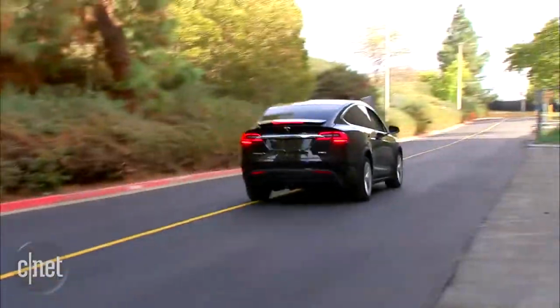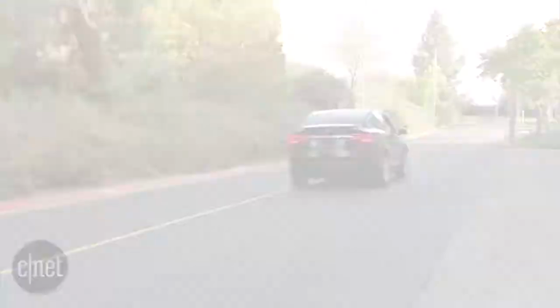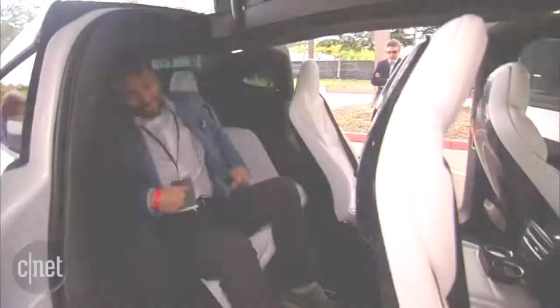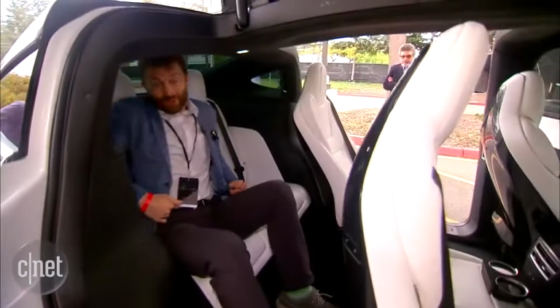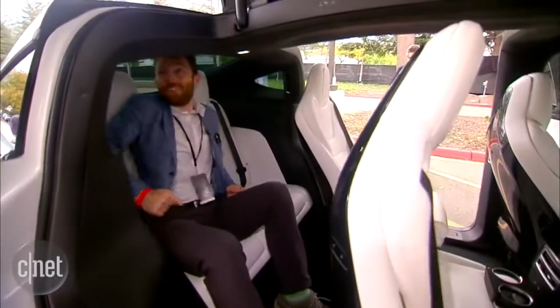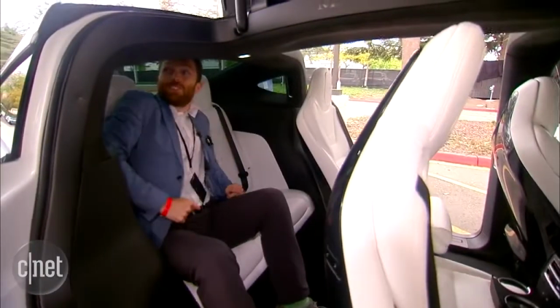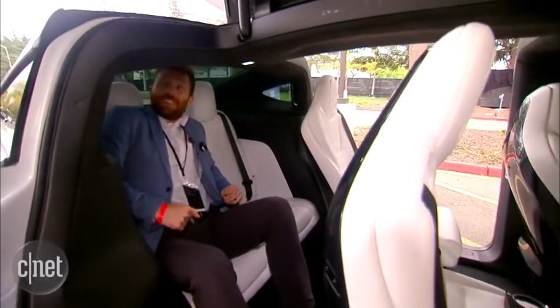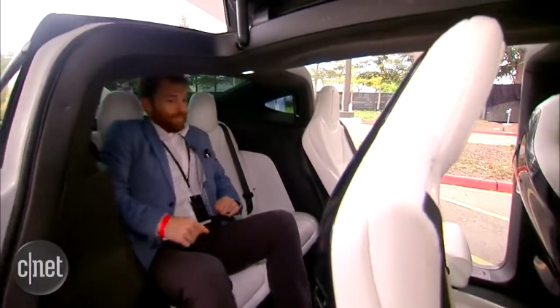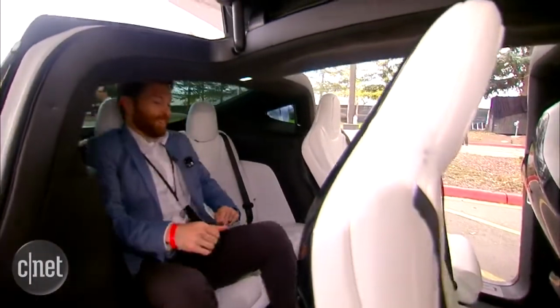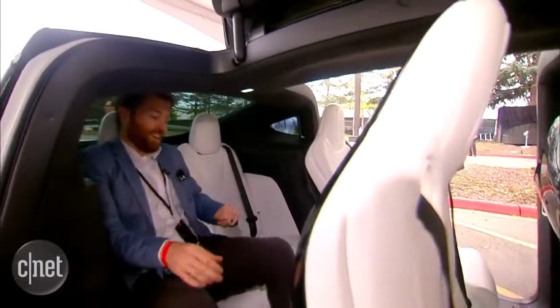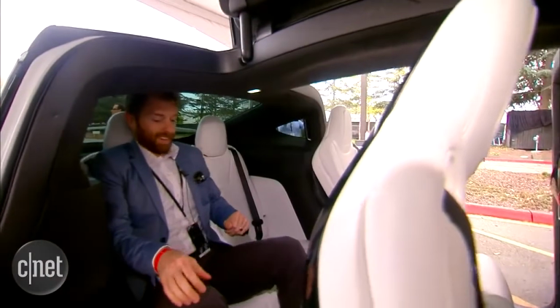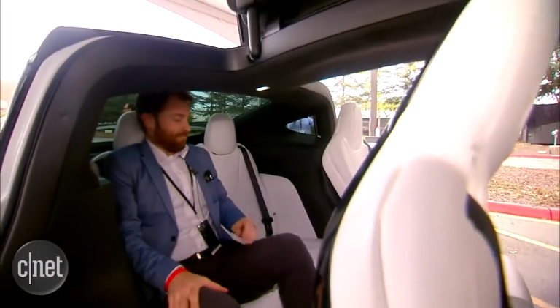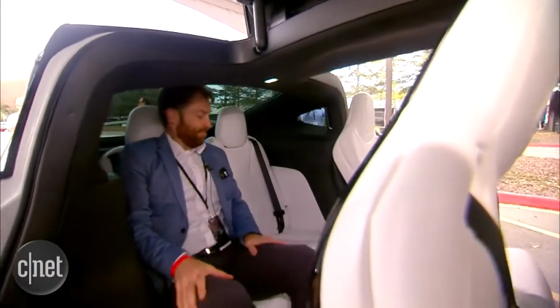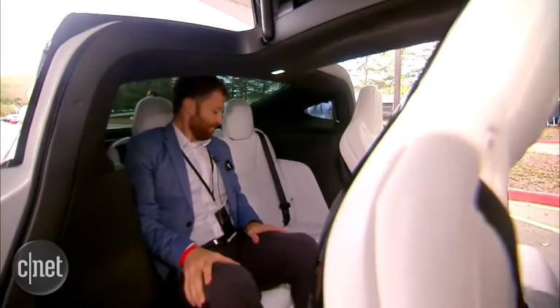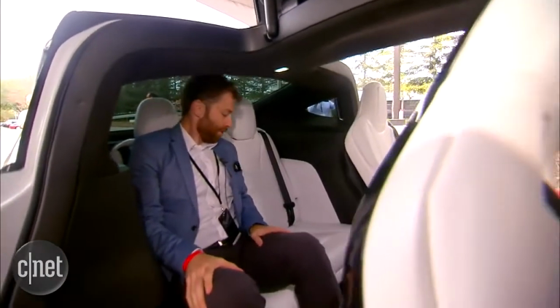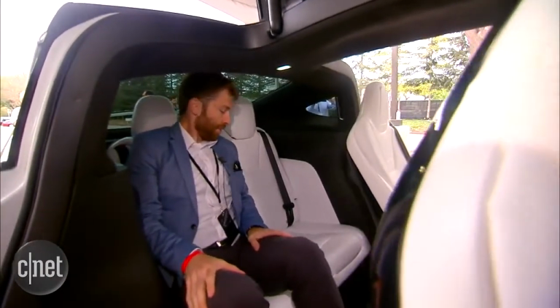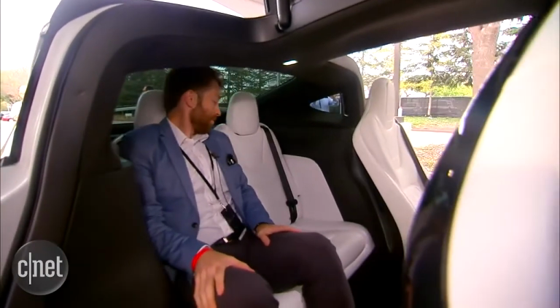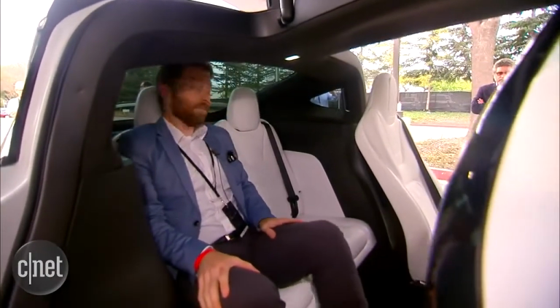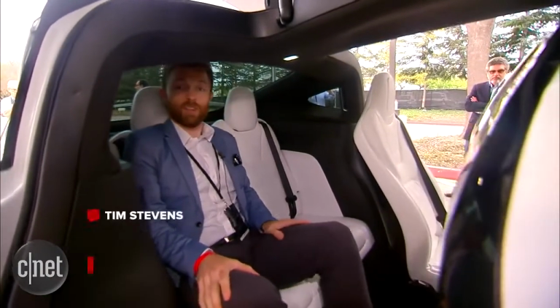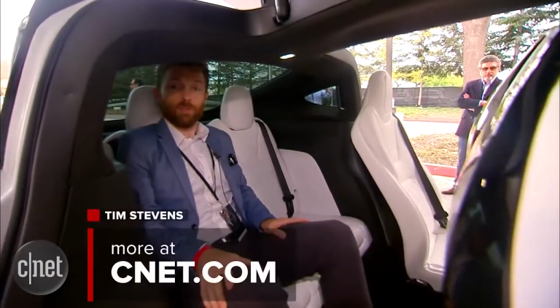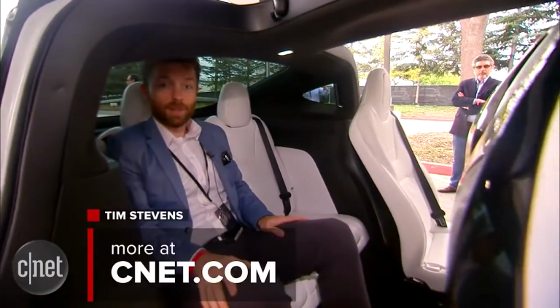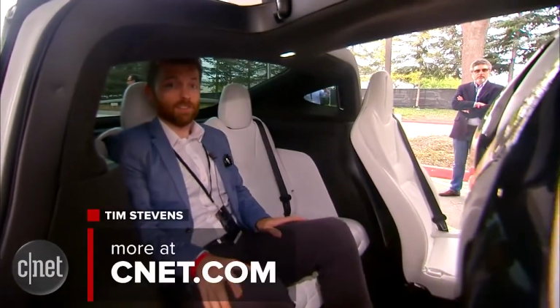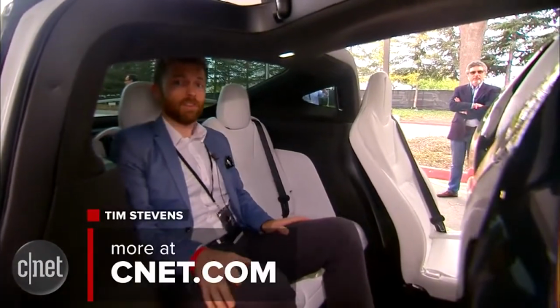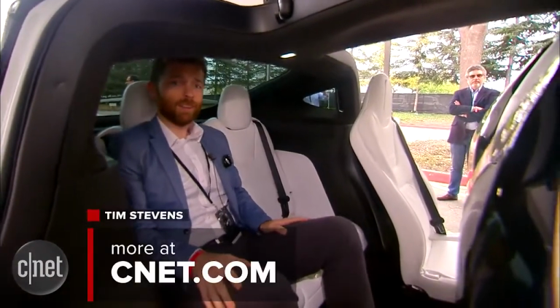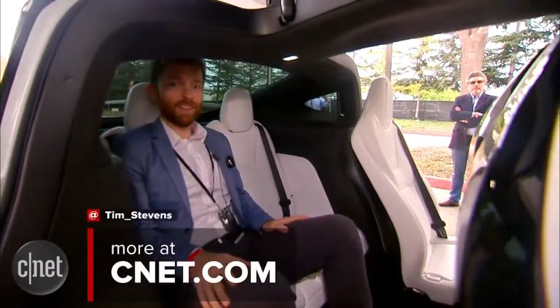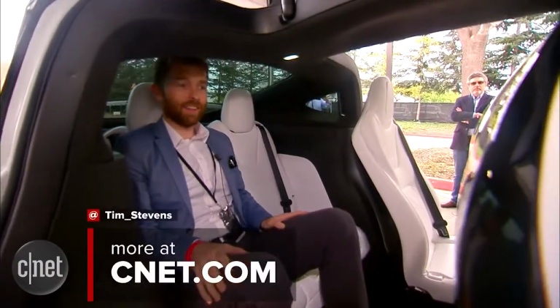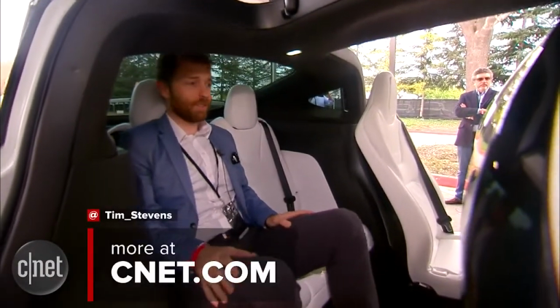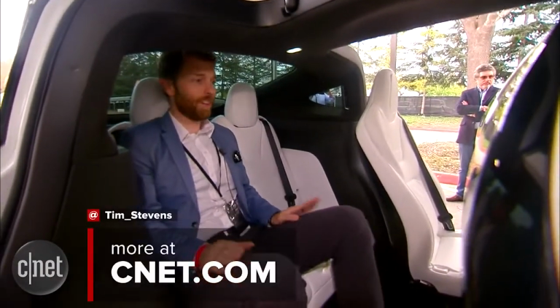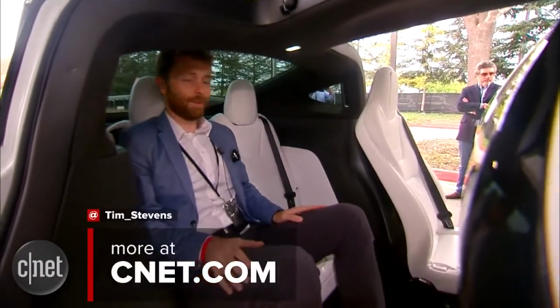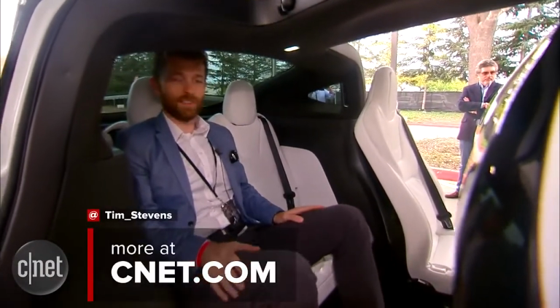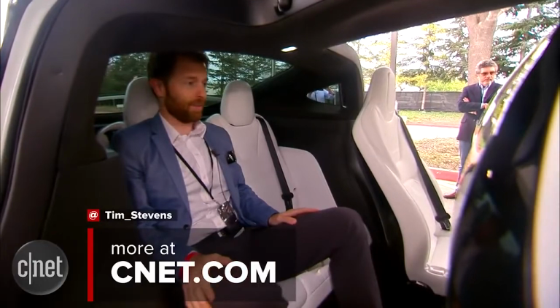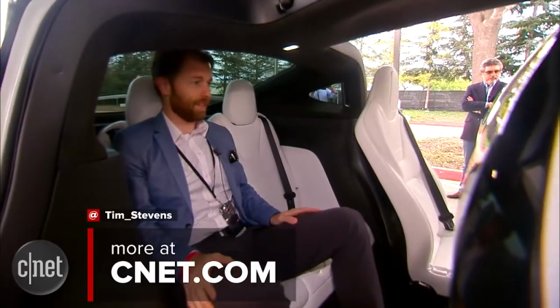Well, the headroom isn't so great, but otherwise it's kind of cozy back here. Certainly better than the station wagon my parents had when I was a kid.